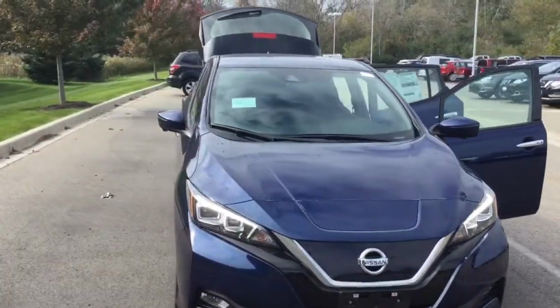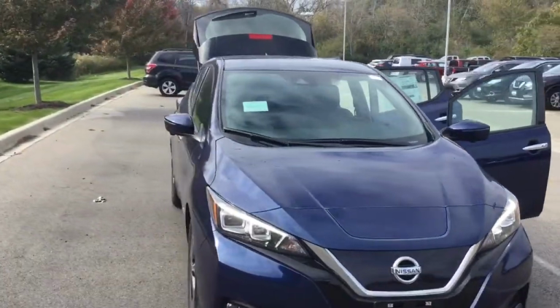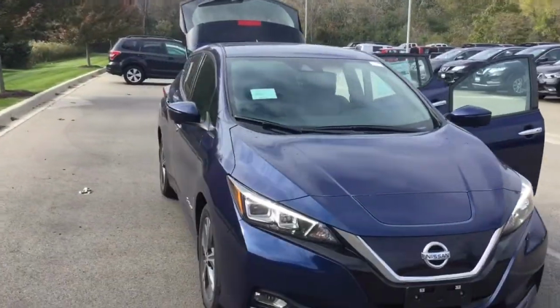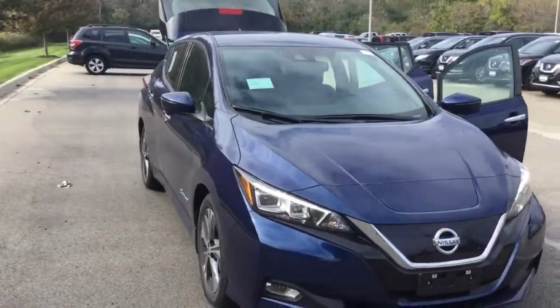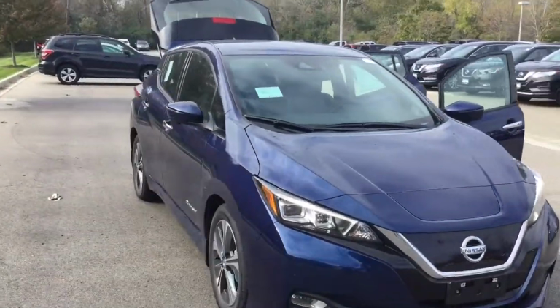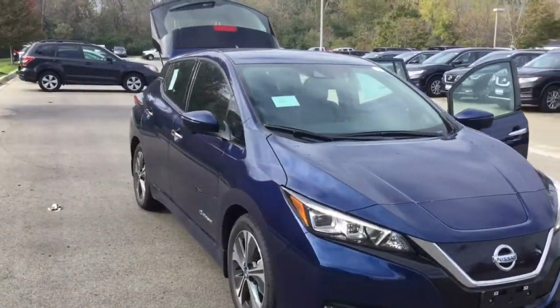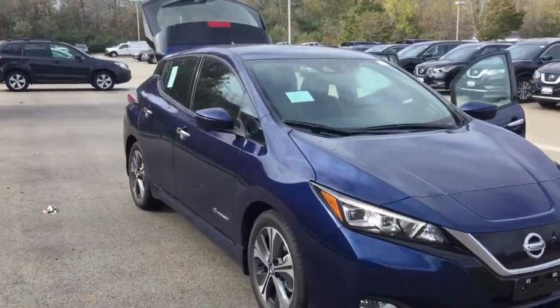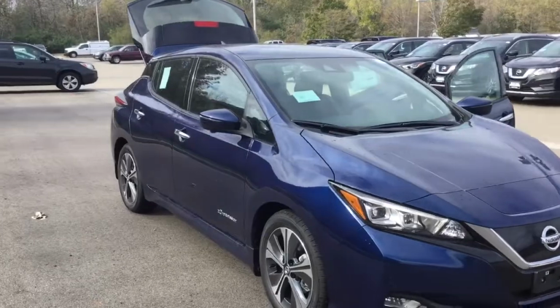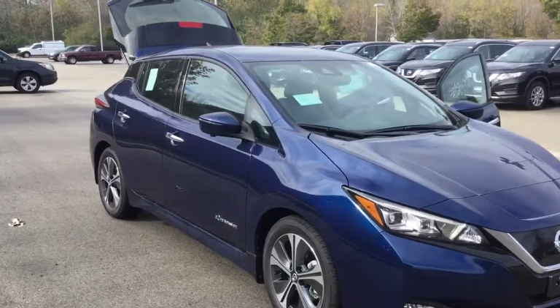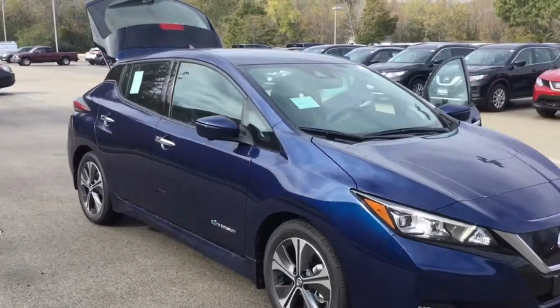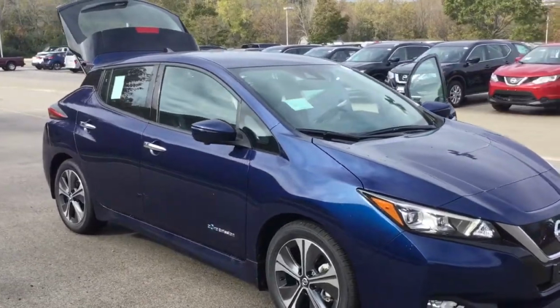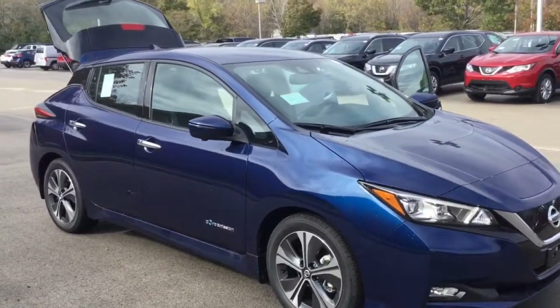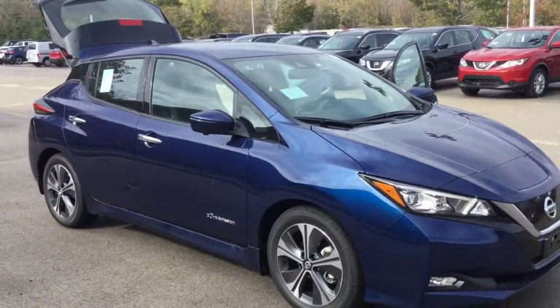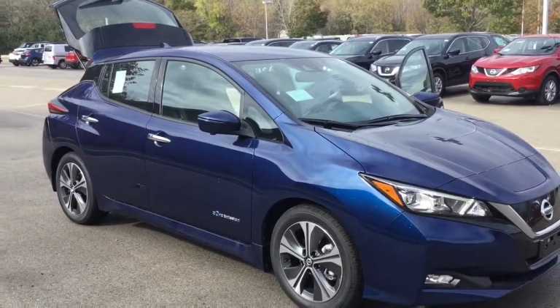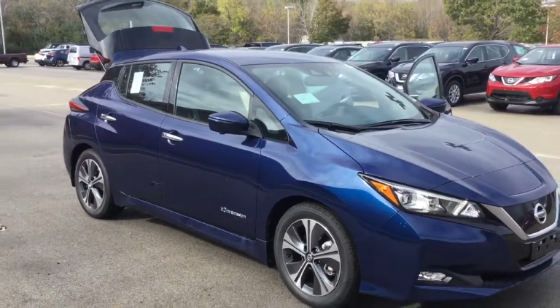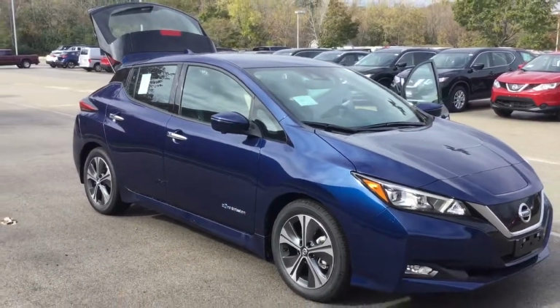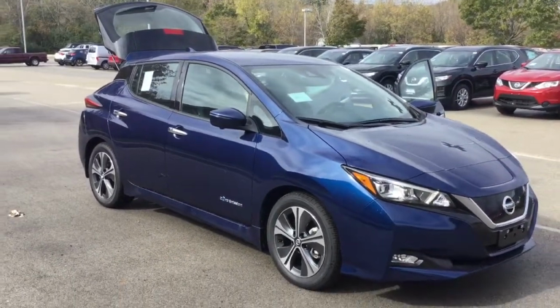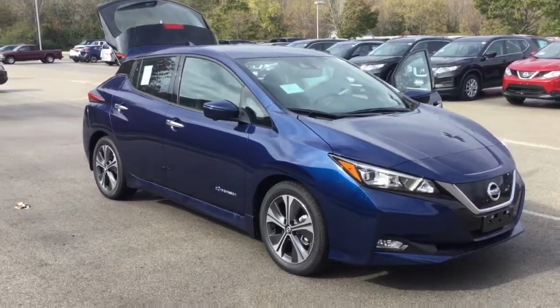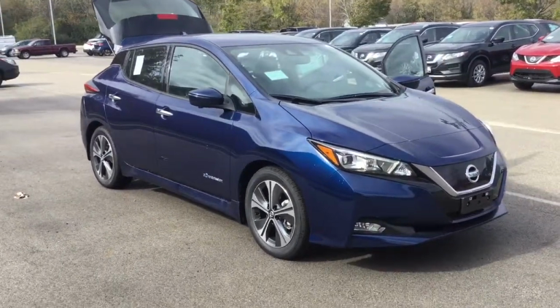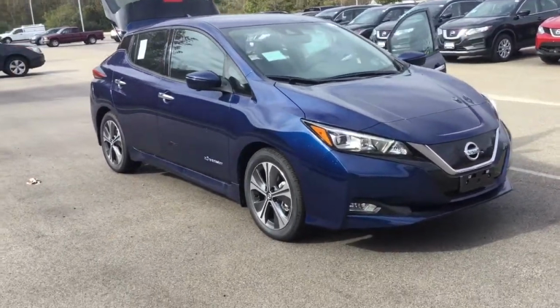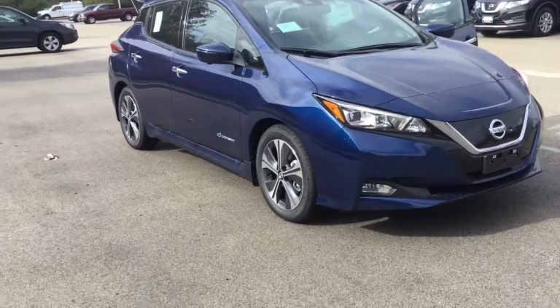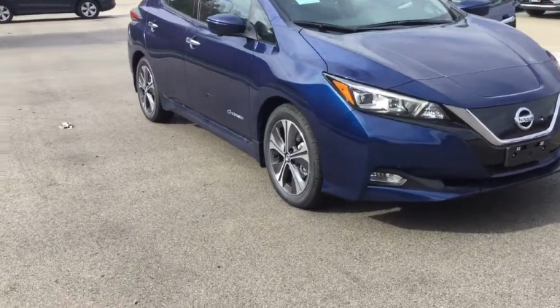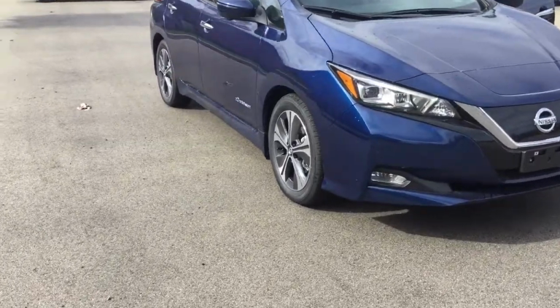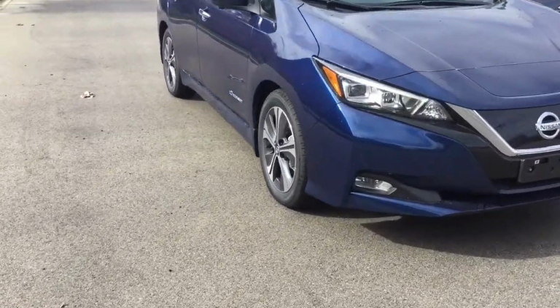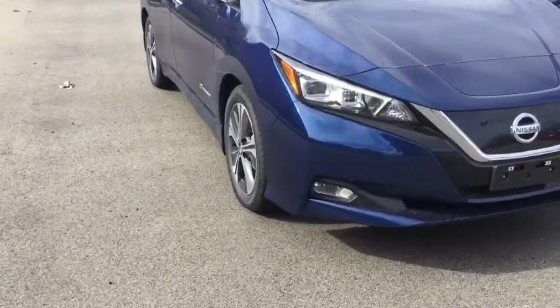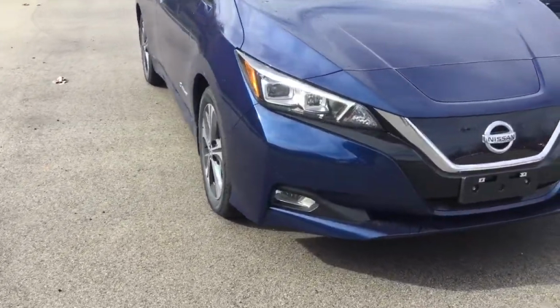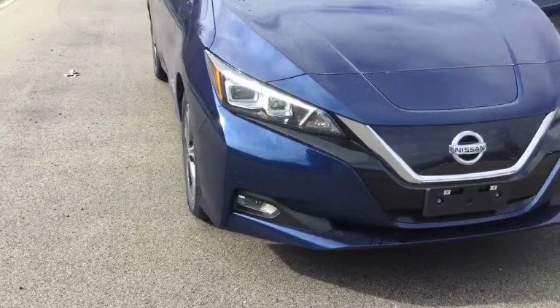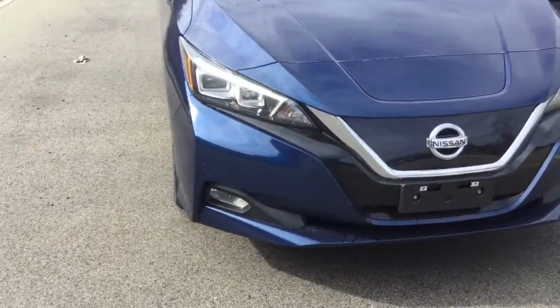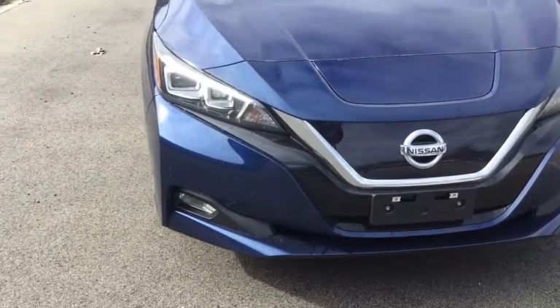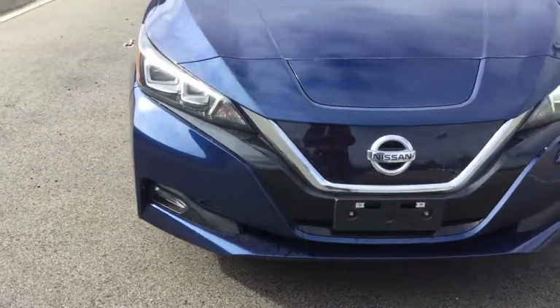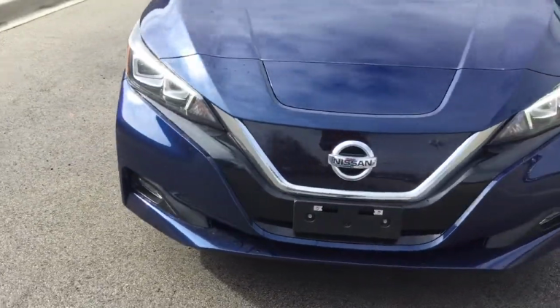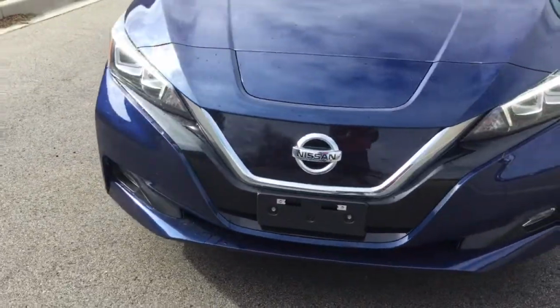Get ready for a whole new way to drive and the confidence to go further than ever. The 2019 LEAF is more than the world's best selling electric vehicle — it's your new partner in making everyday simply amazing.